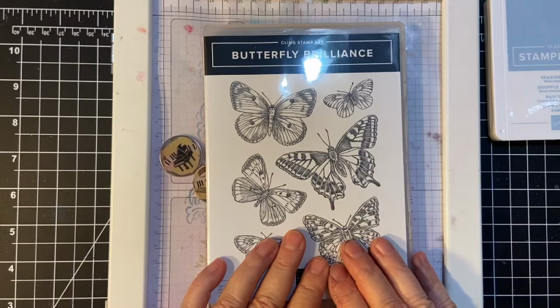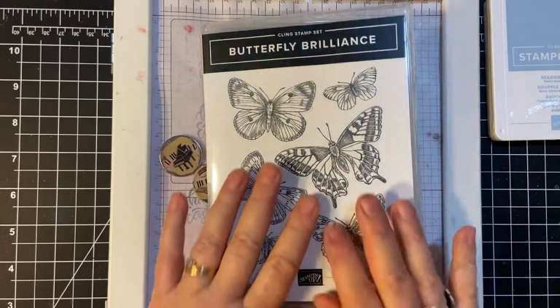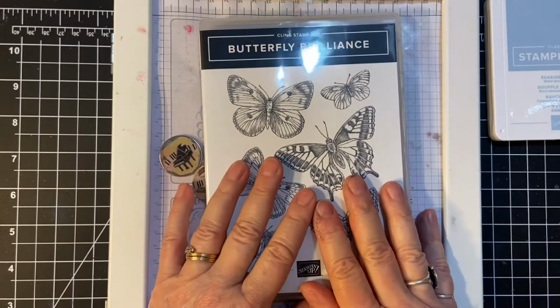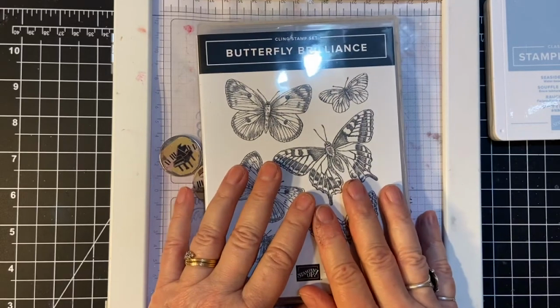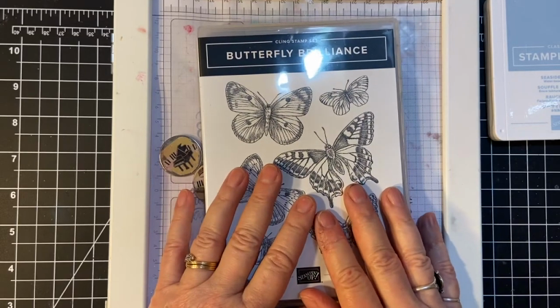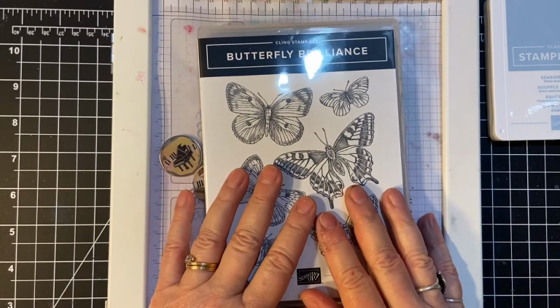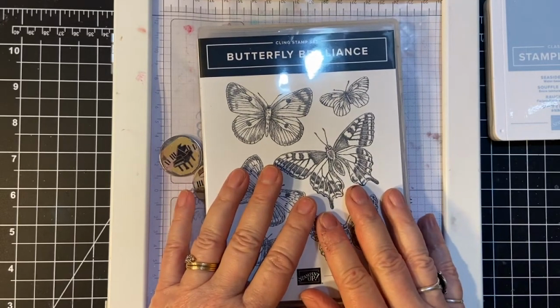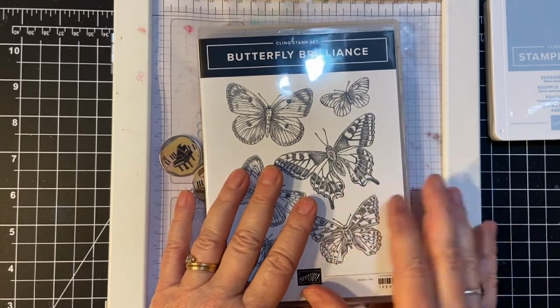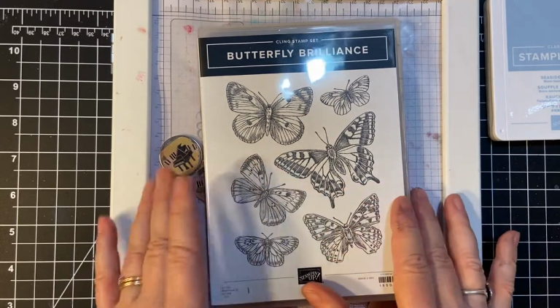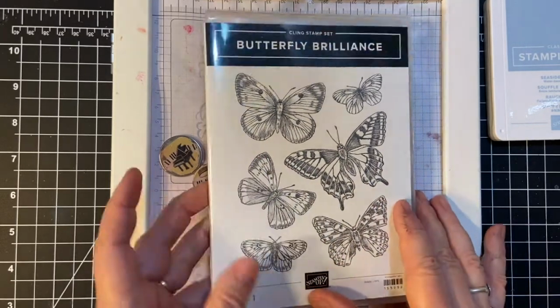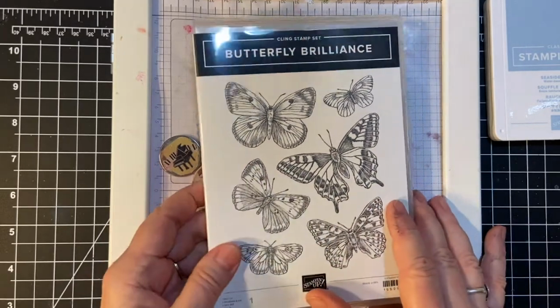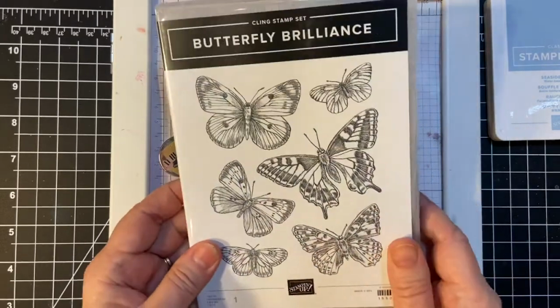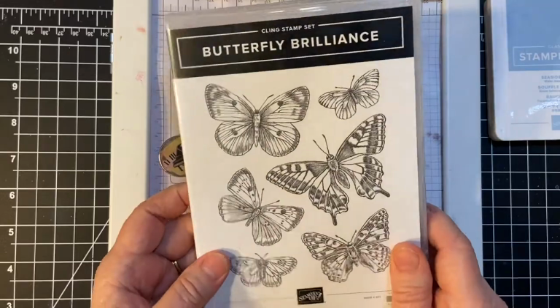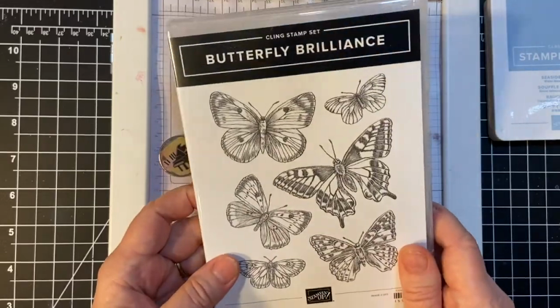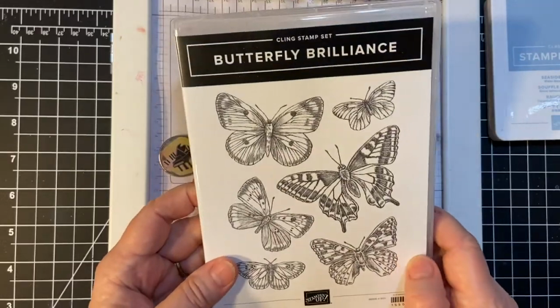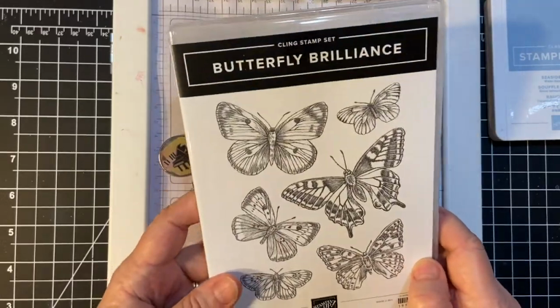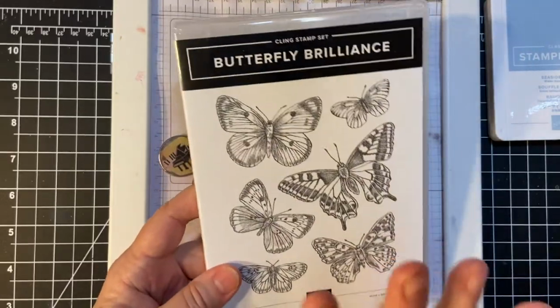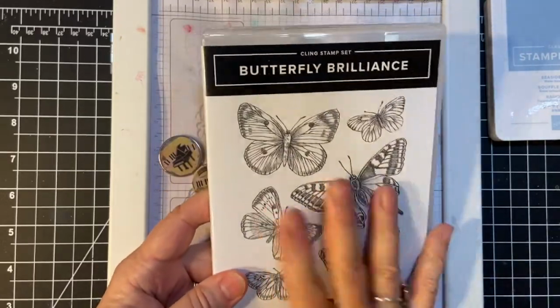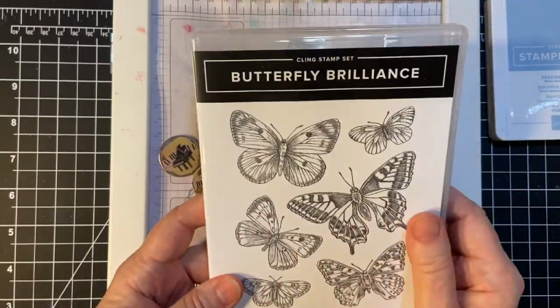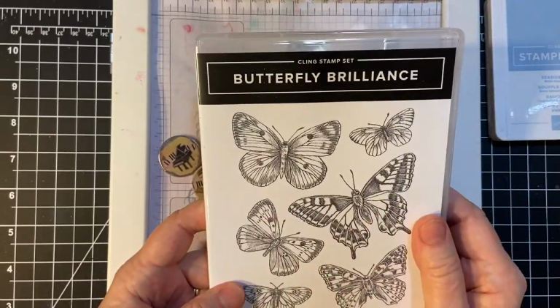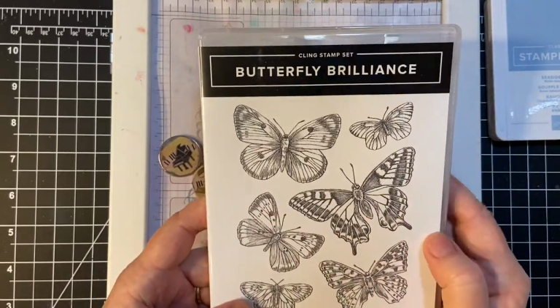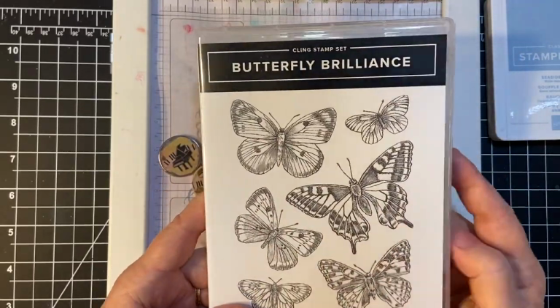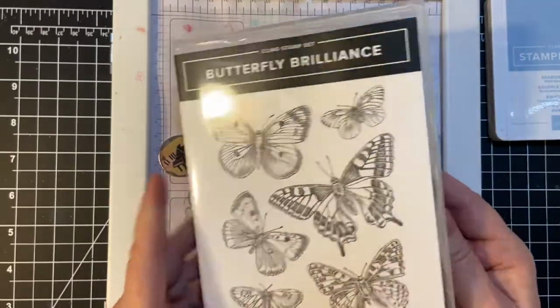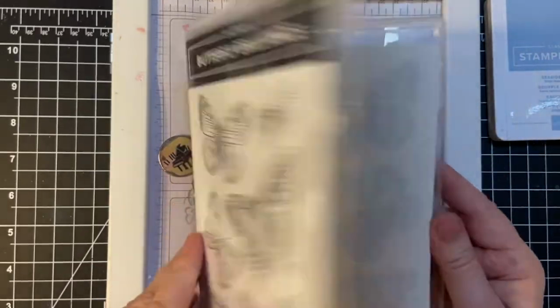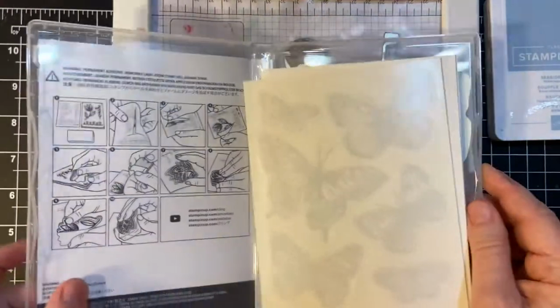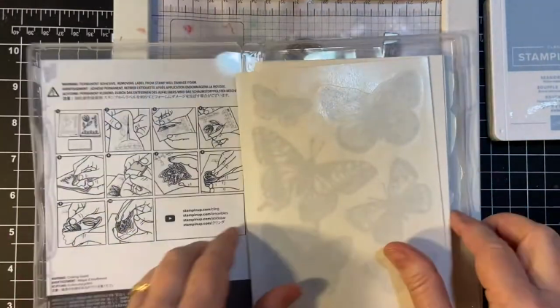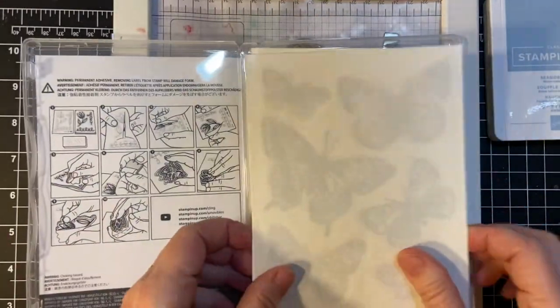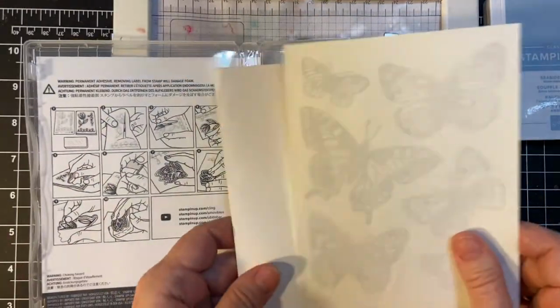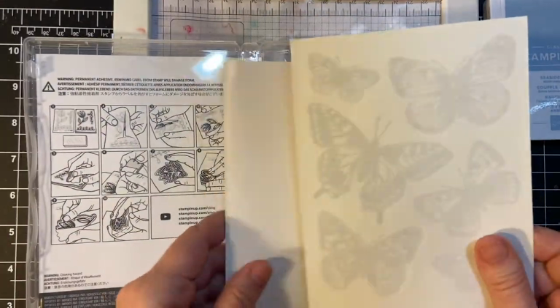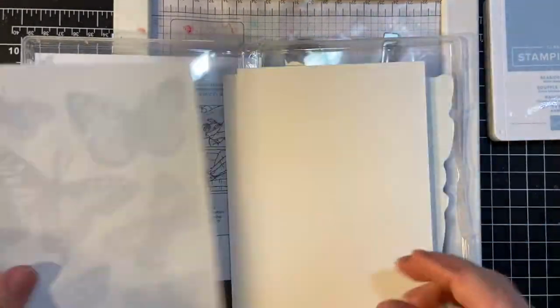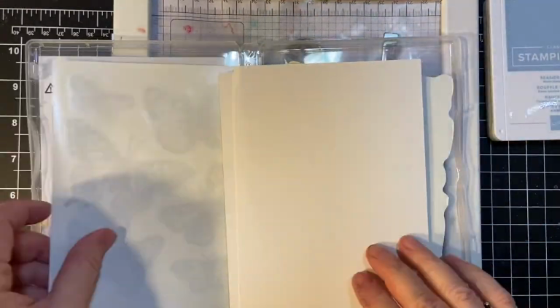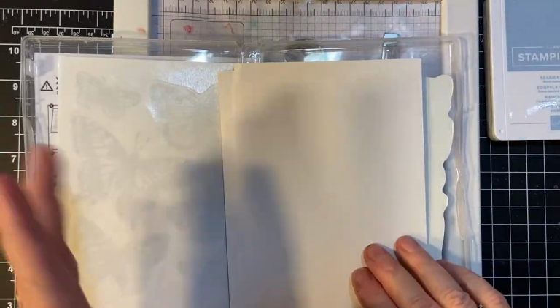Hello my crafty friends and welcome back to my channel. Just the other day, I got my Stampin' Up! order. I ordered the Butterfly Brilliance and the die set that came with it as a bundle.